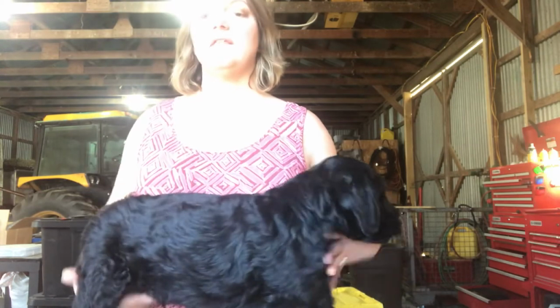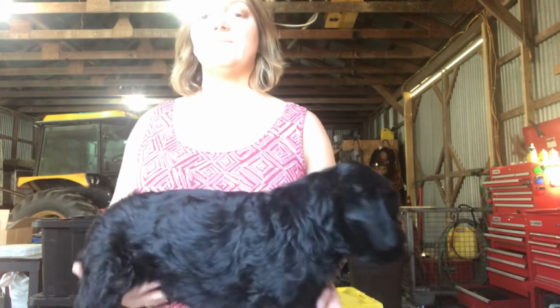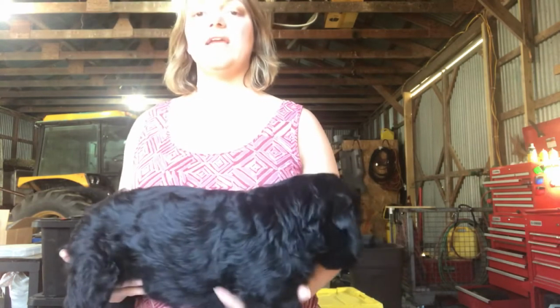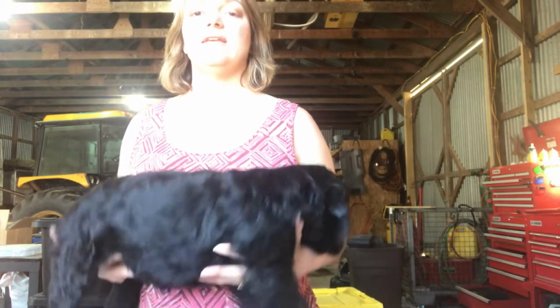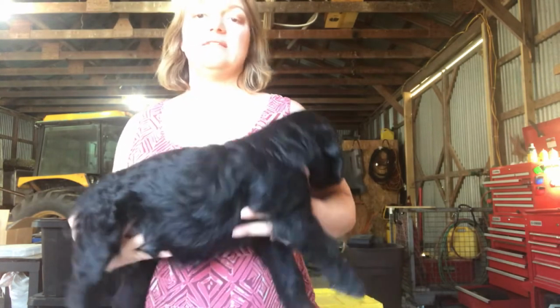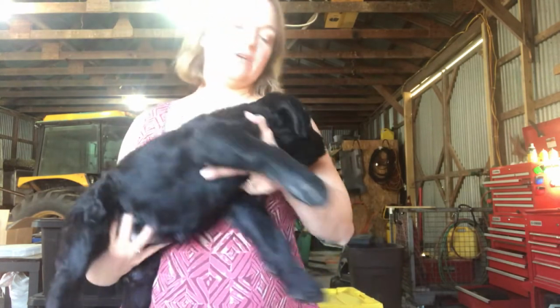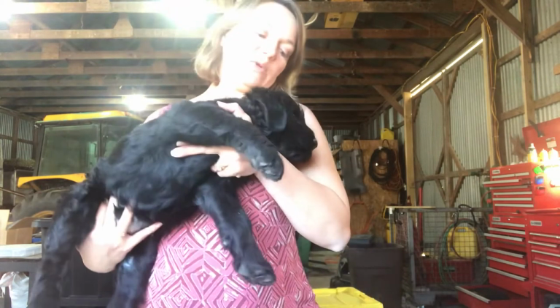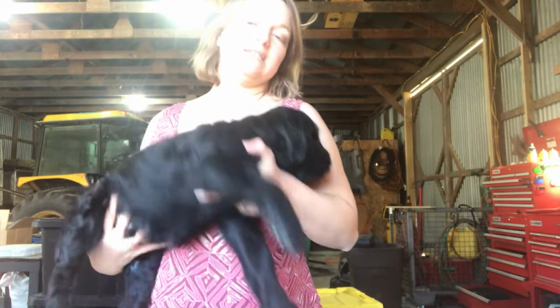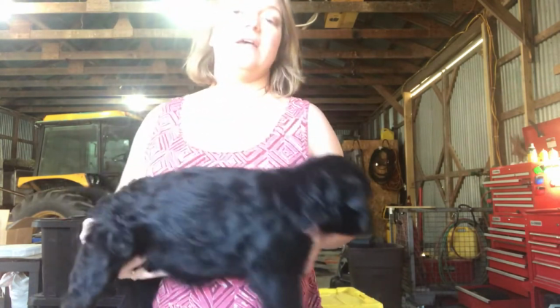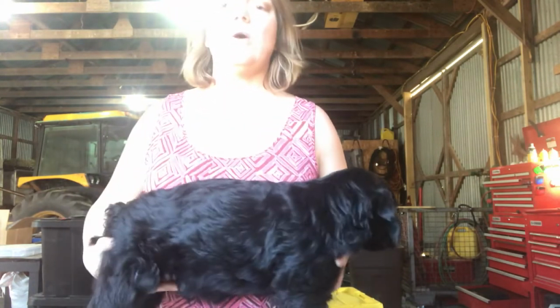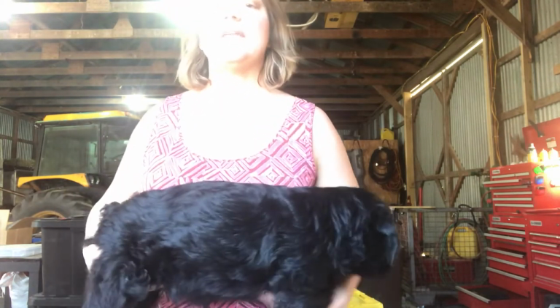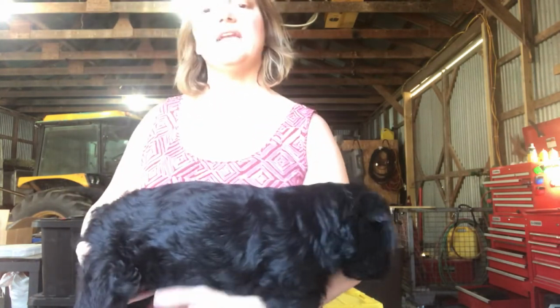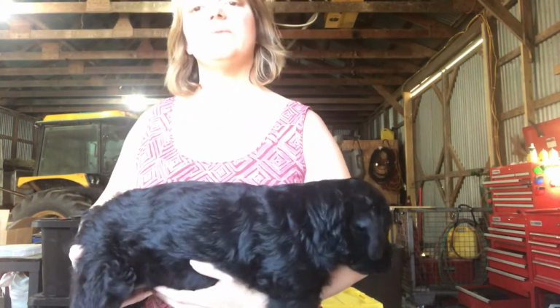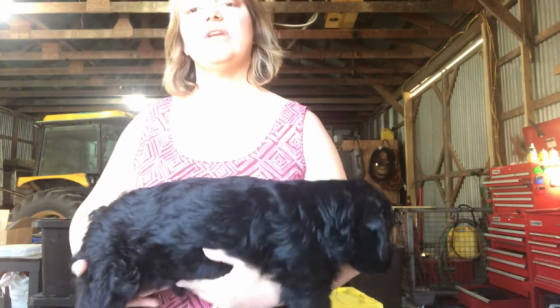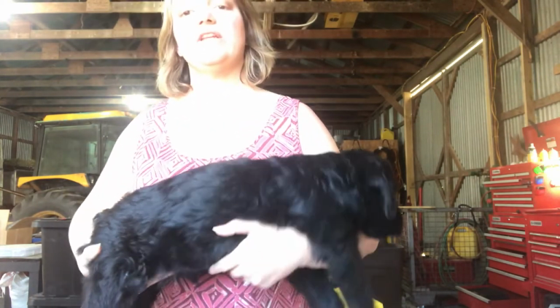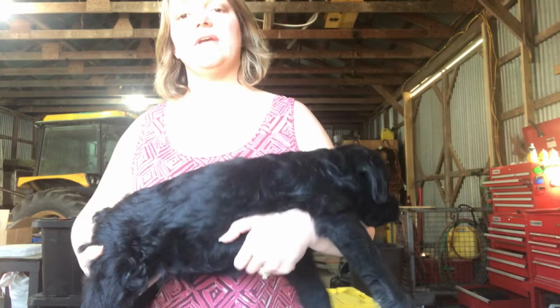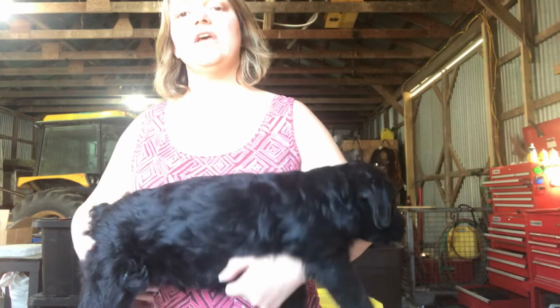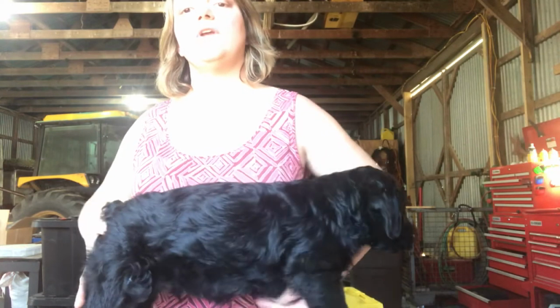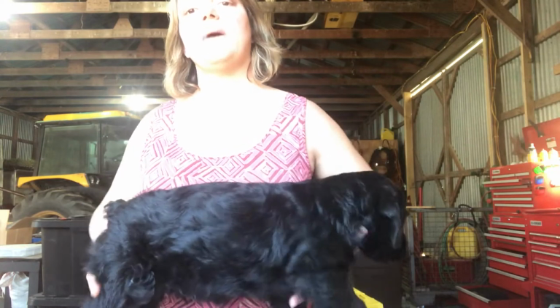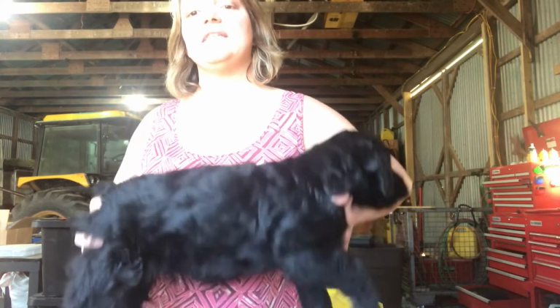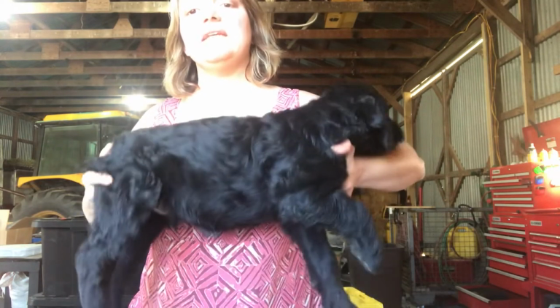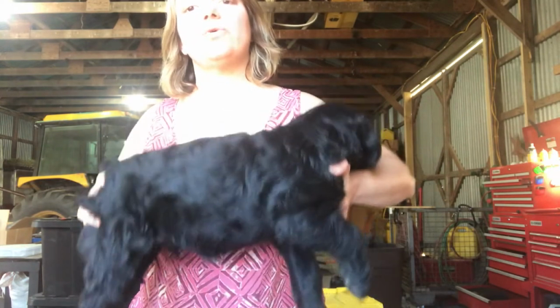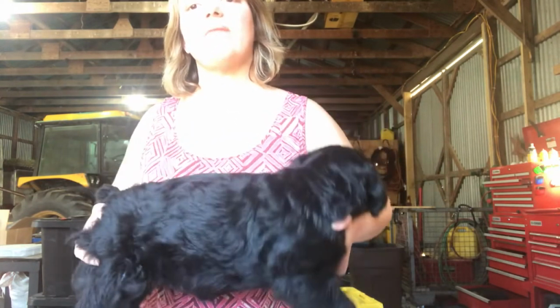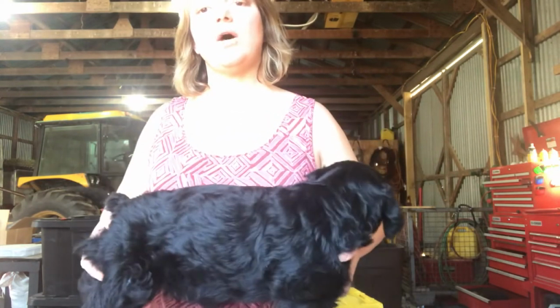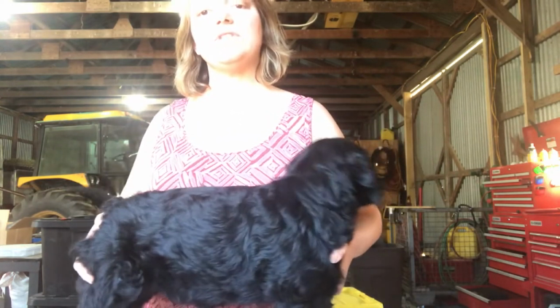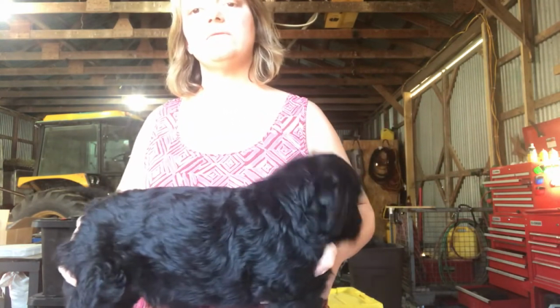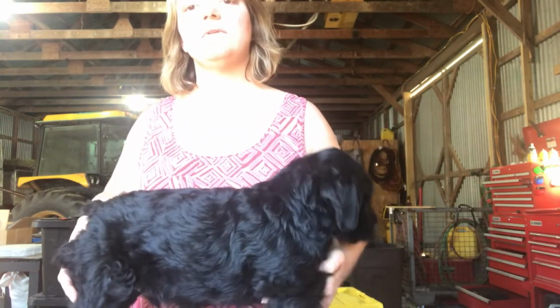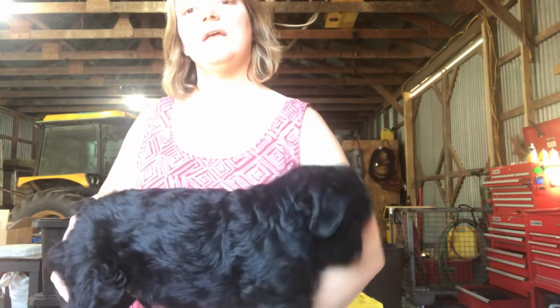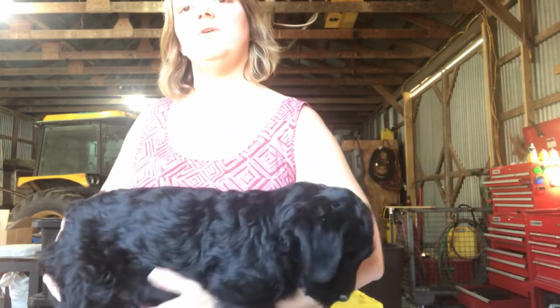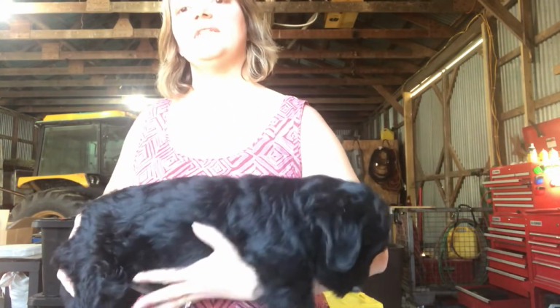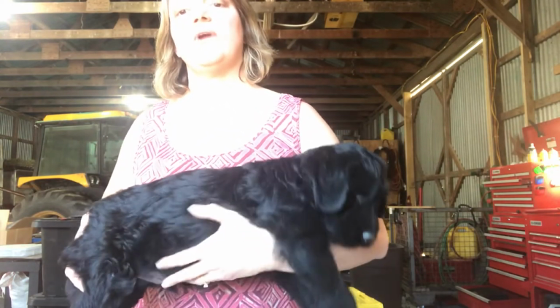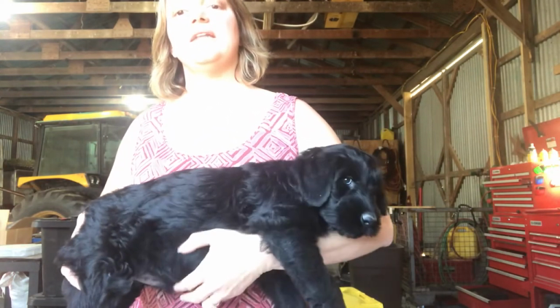This boy is very sweet and he's gonna help us out here. I'm going to show you how to do it. You want your puppy standing so gravity helps you.